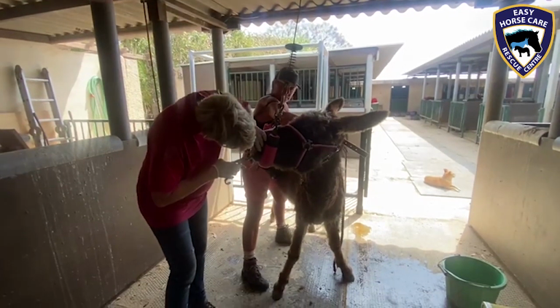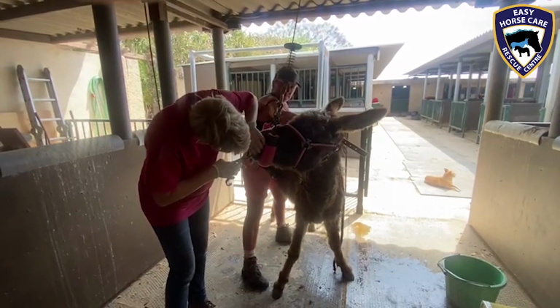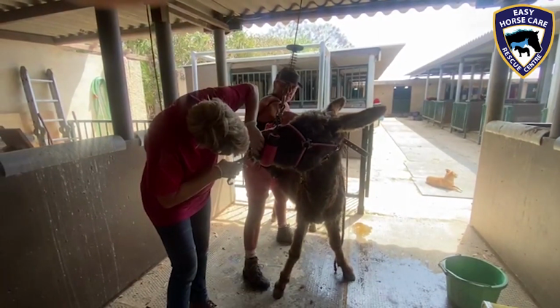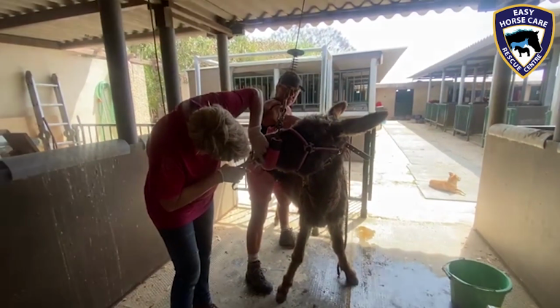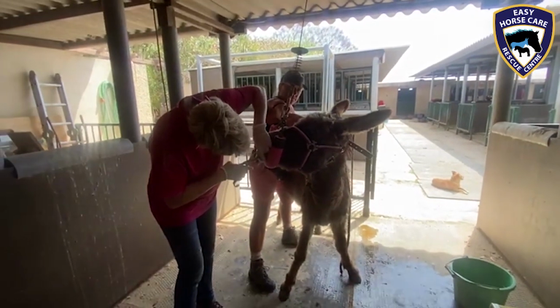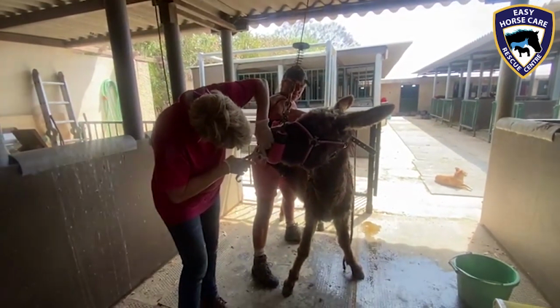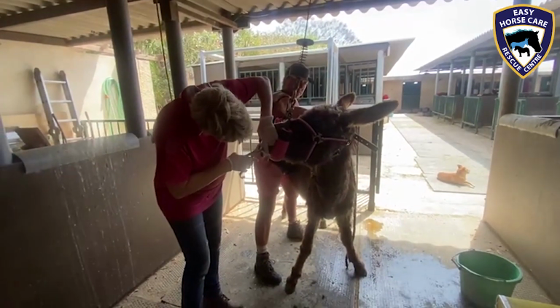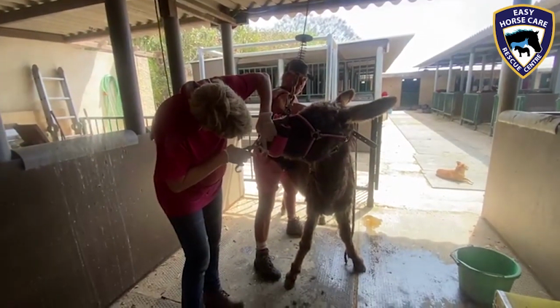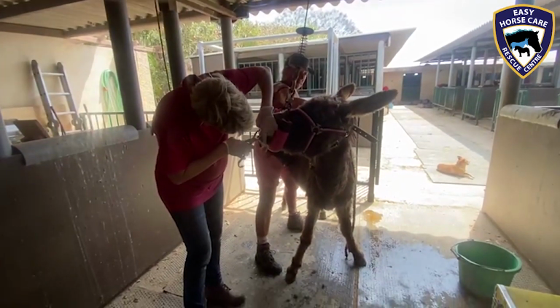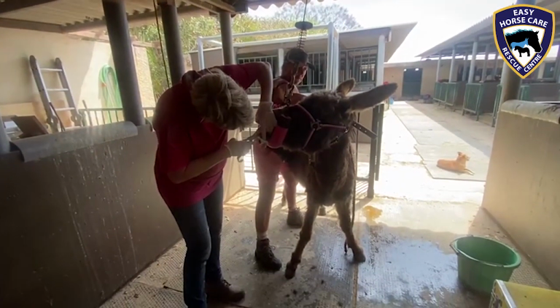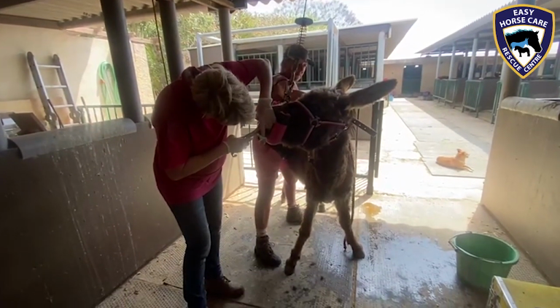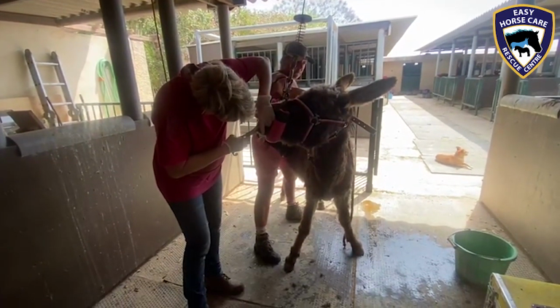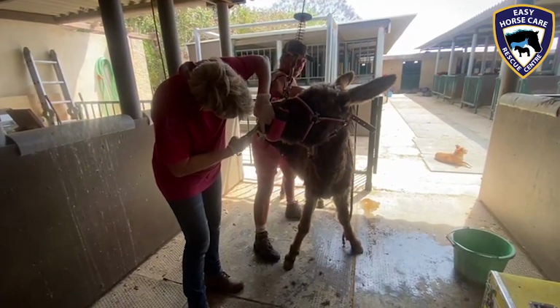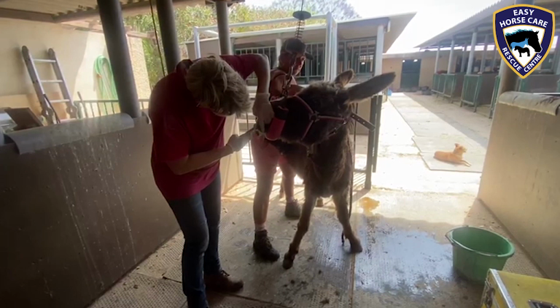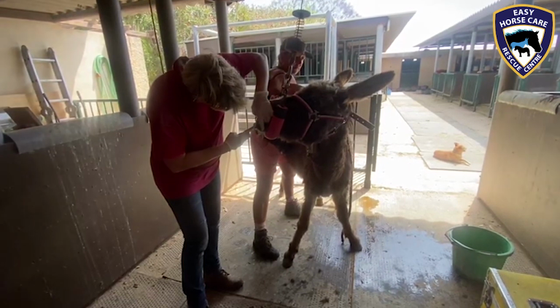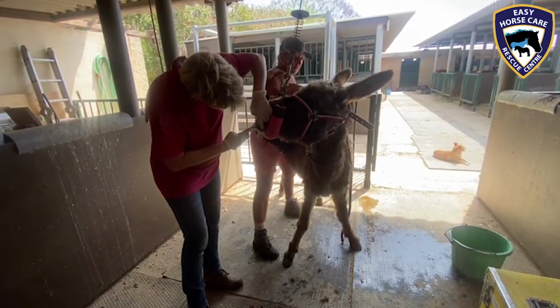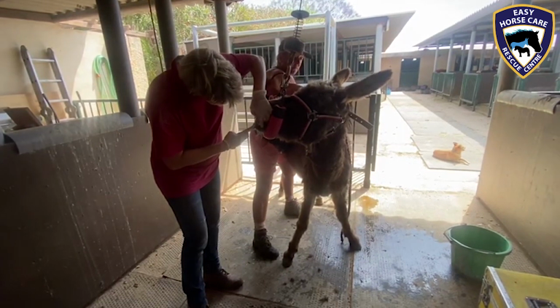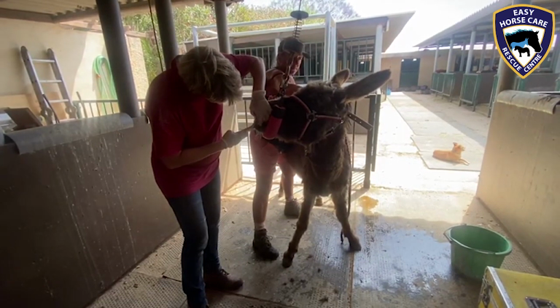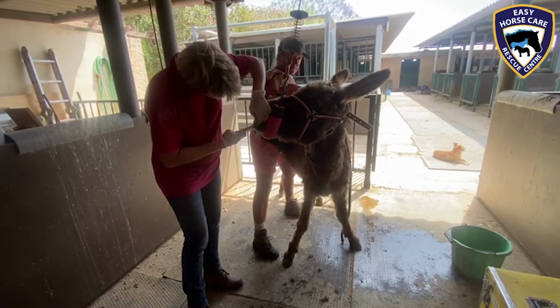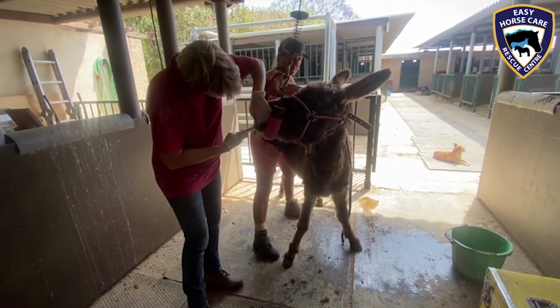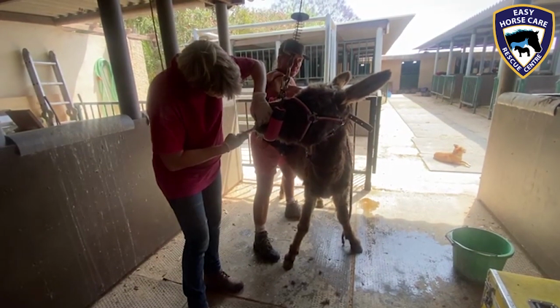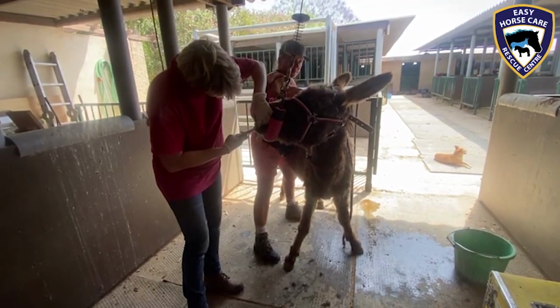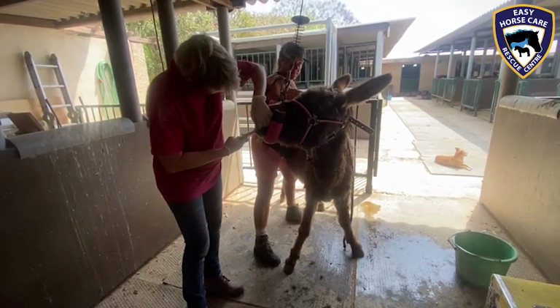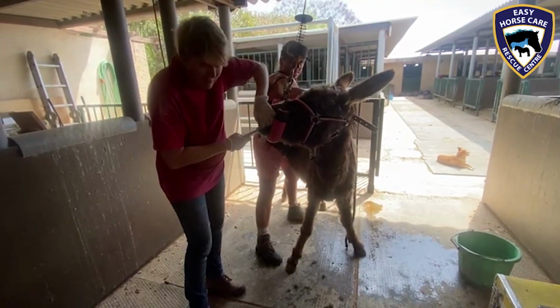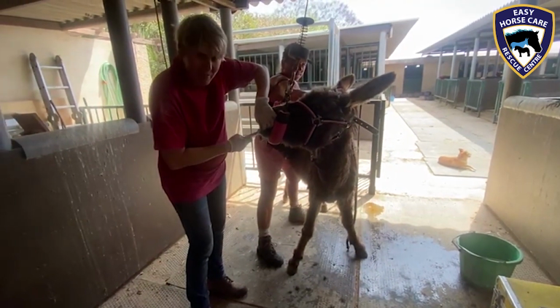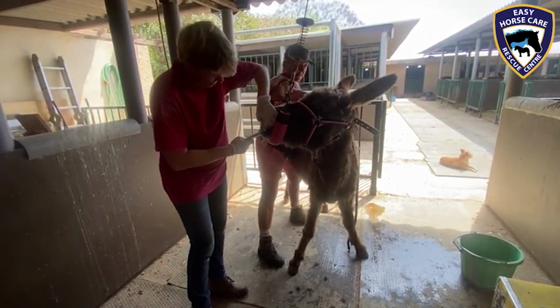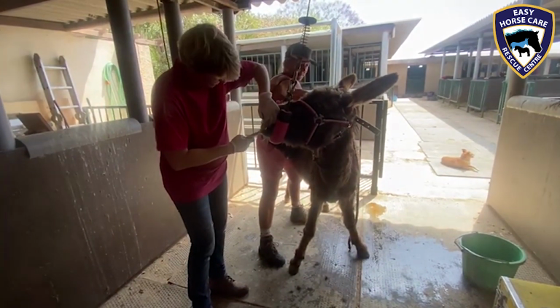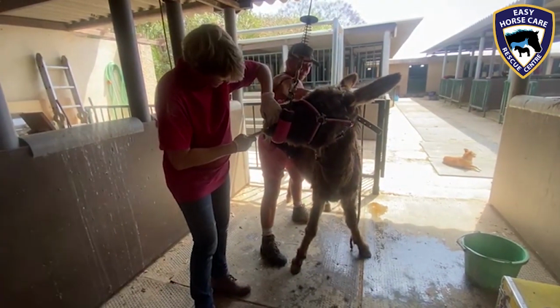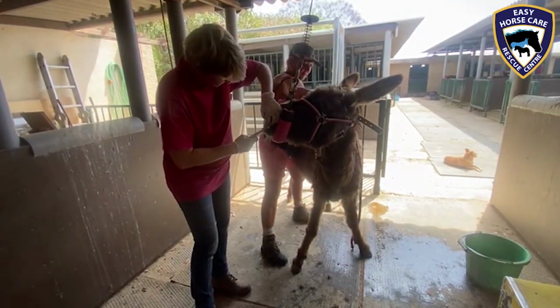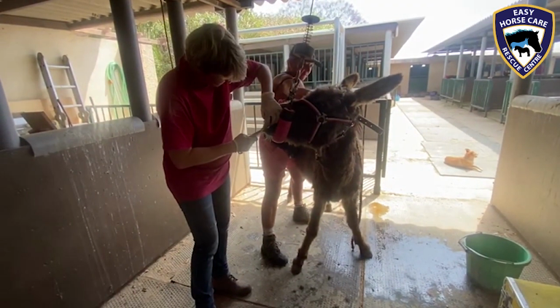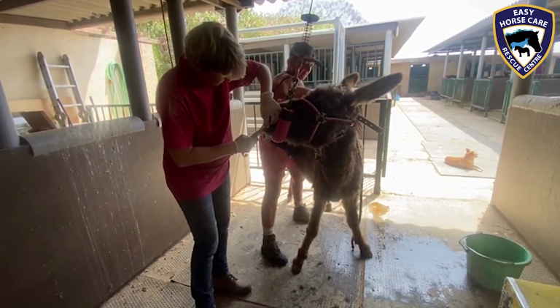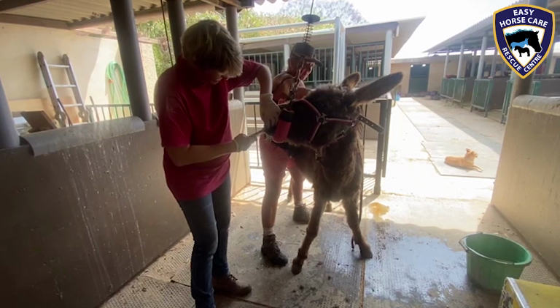Well, here we are at Easy Horse Care Rescue Centre. Today is the day for Marley — she's having her rotten tooth removed.